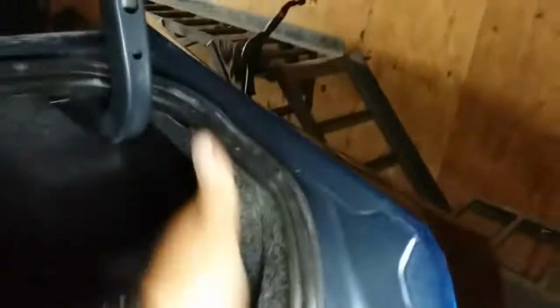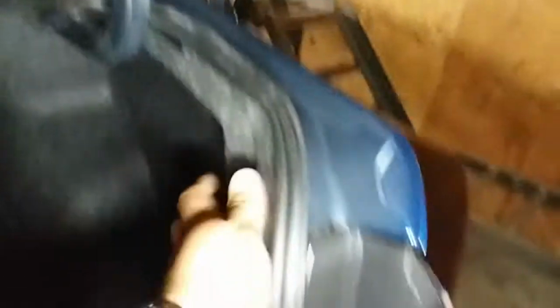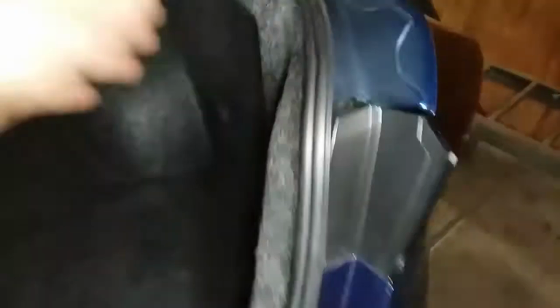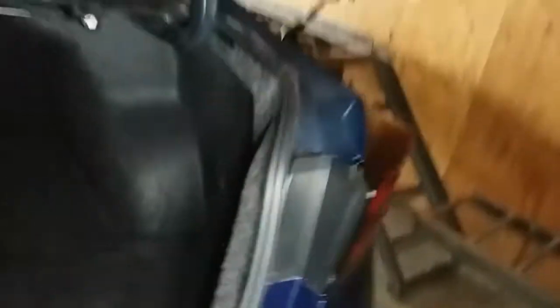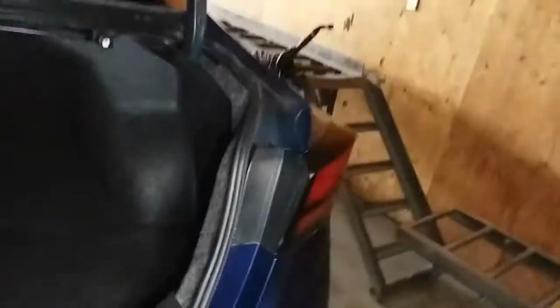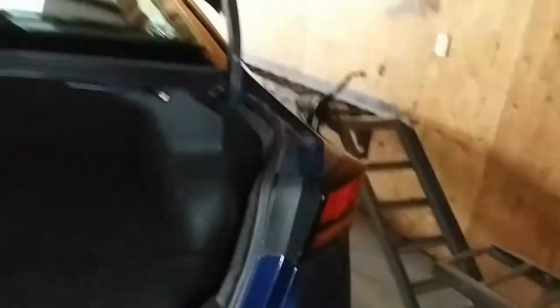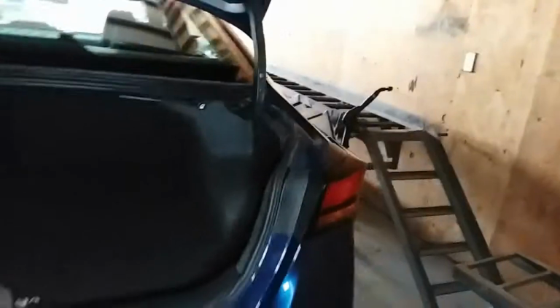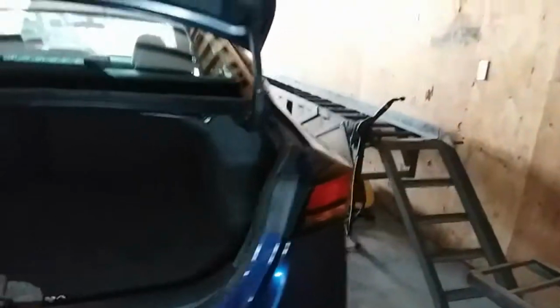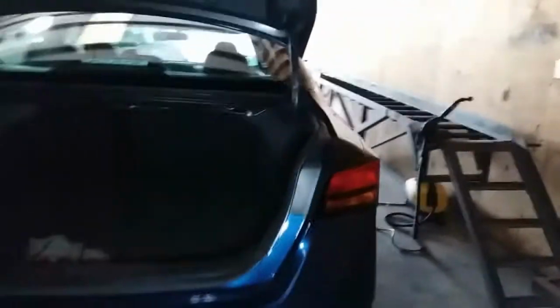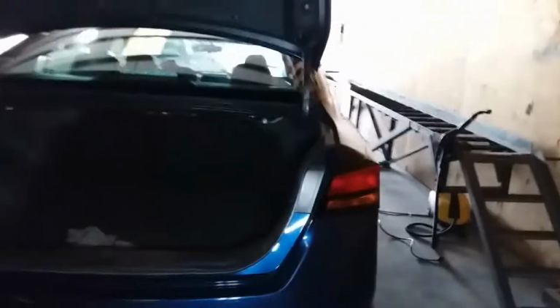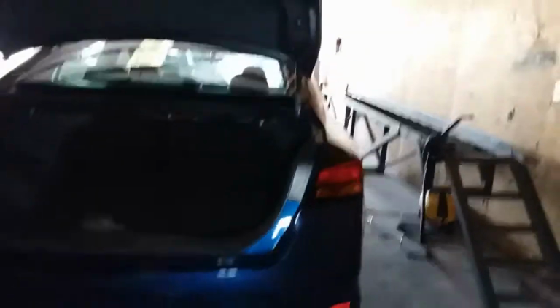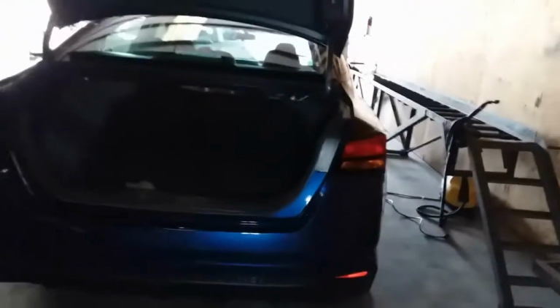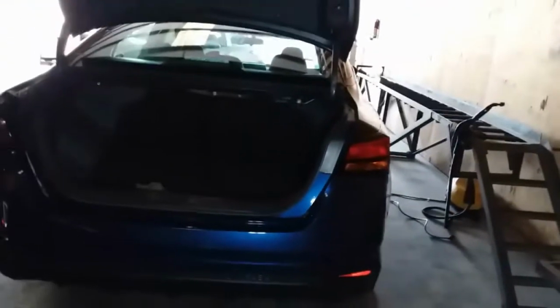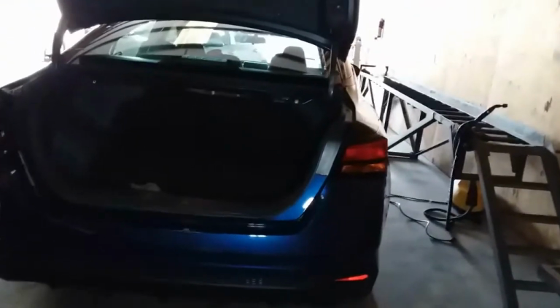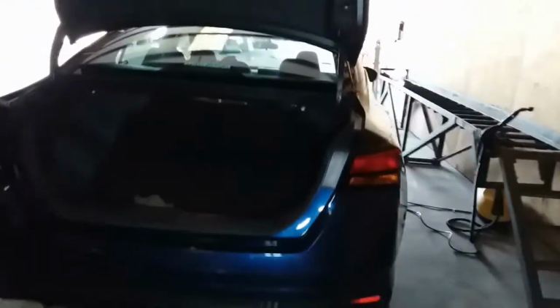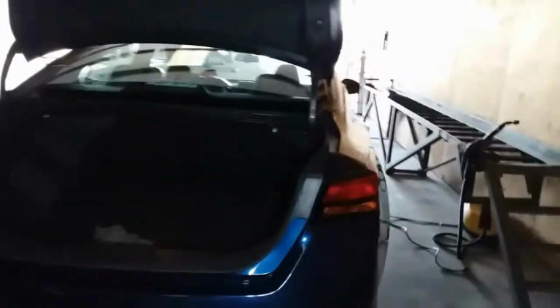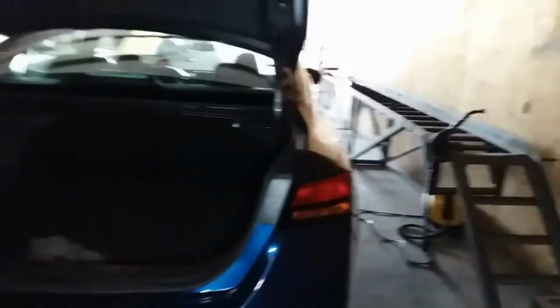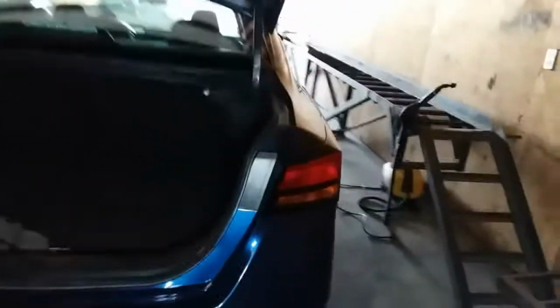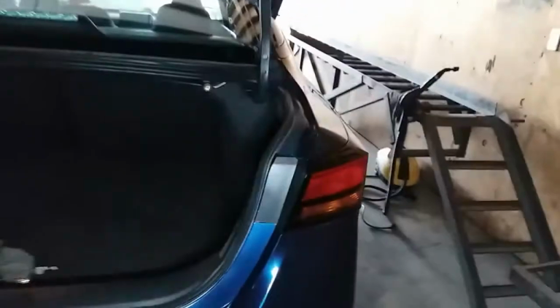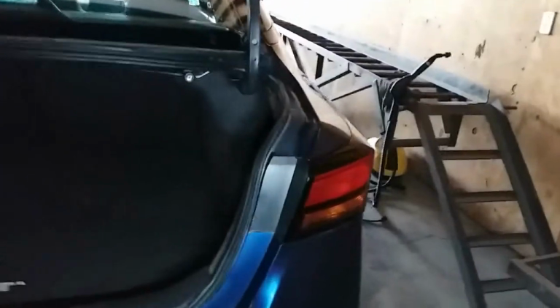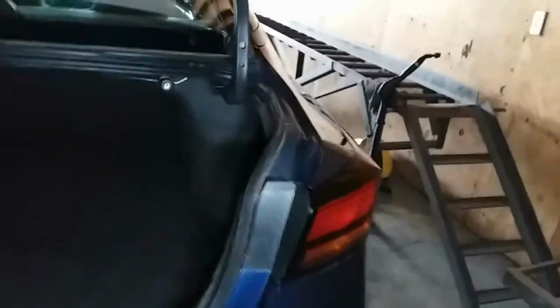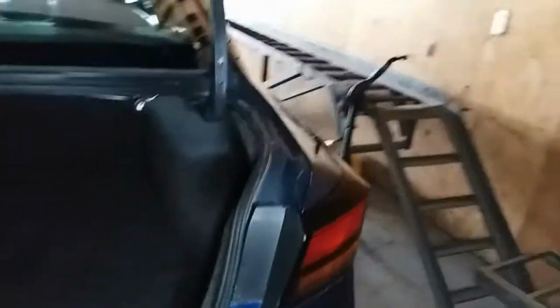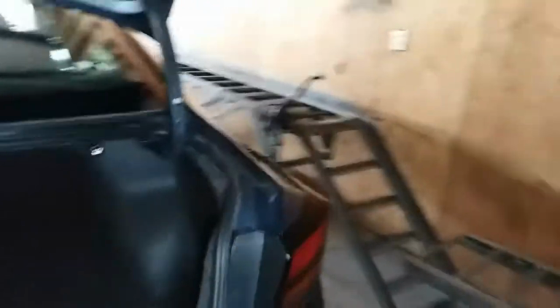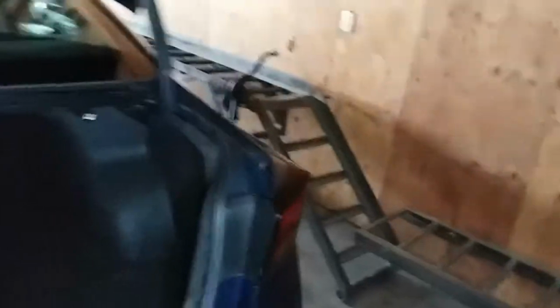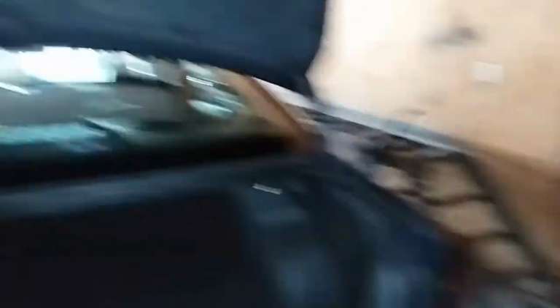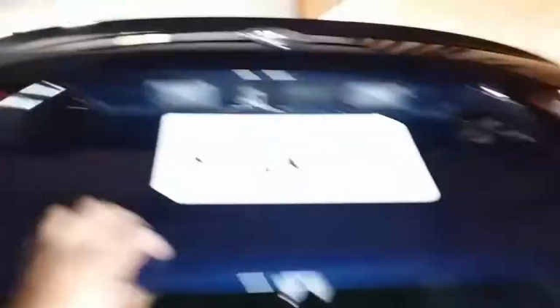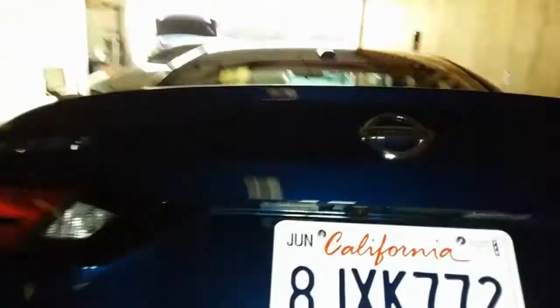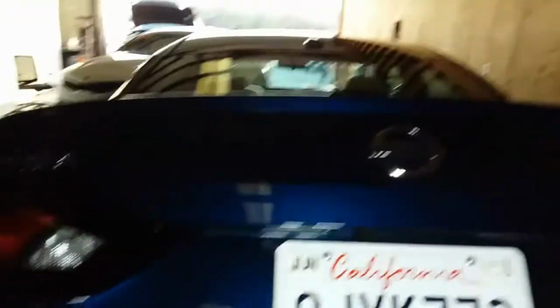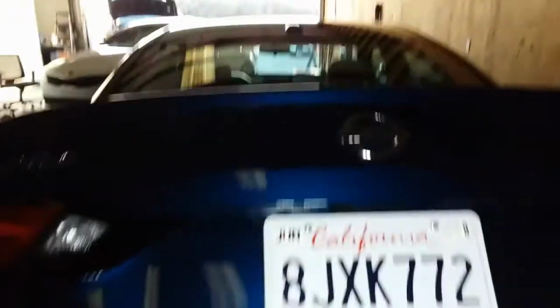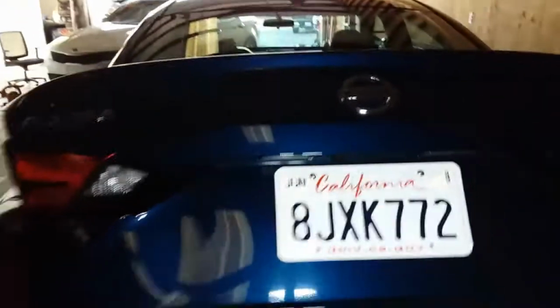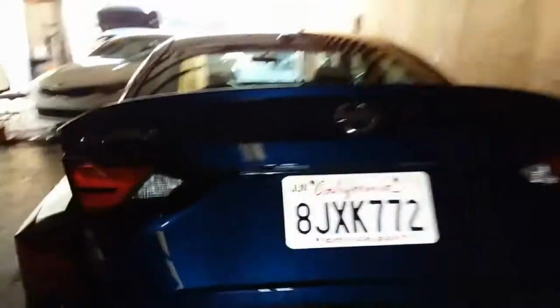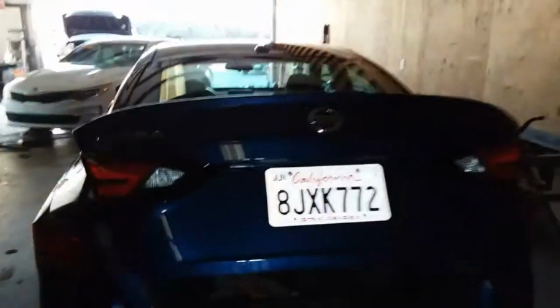Perfect, and there it is. And that is how you install a taillight on a 2019 Nissan Altima. Thank you for watching.